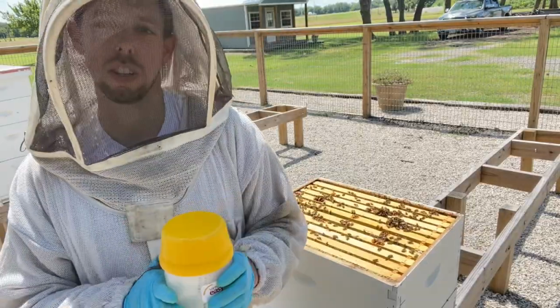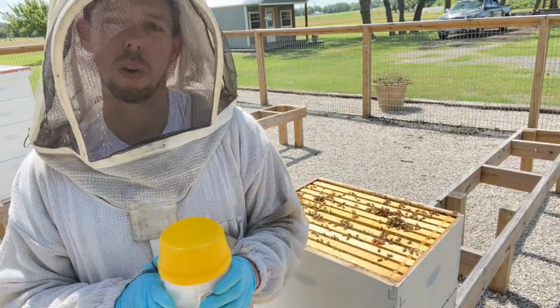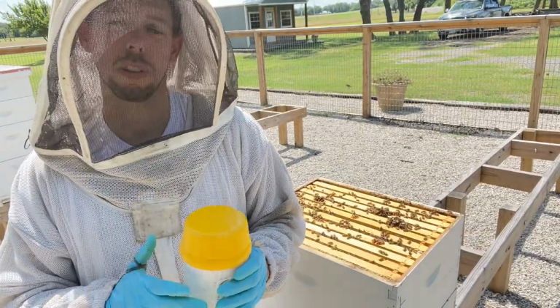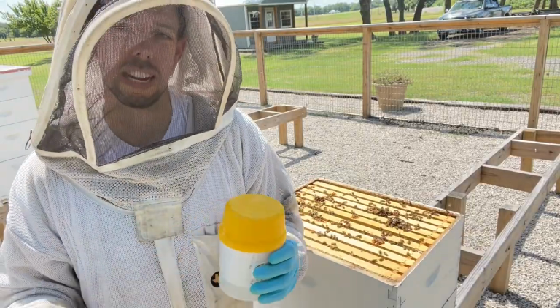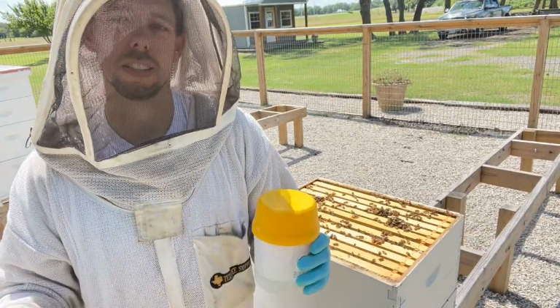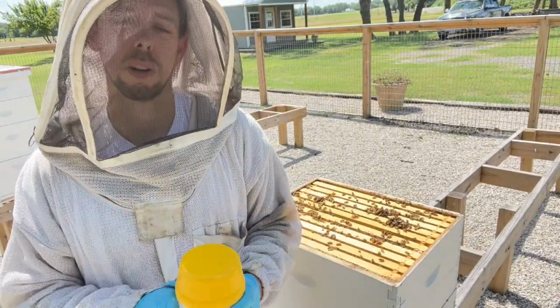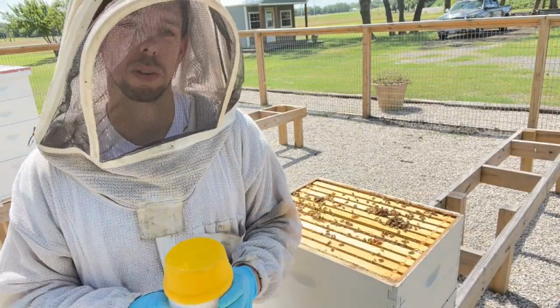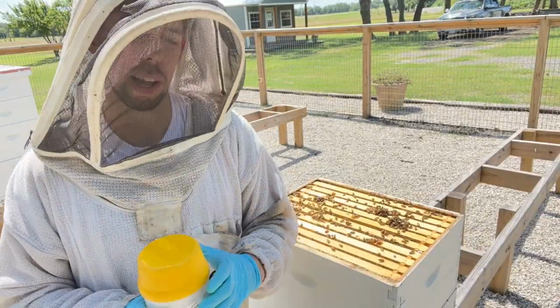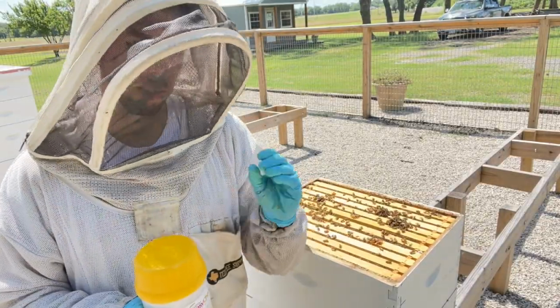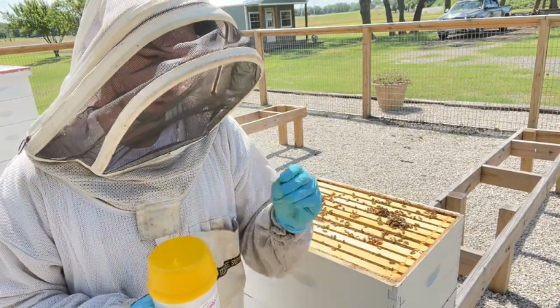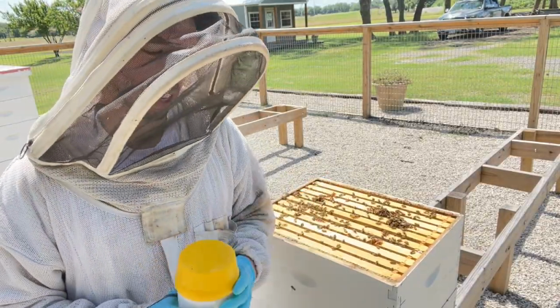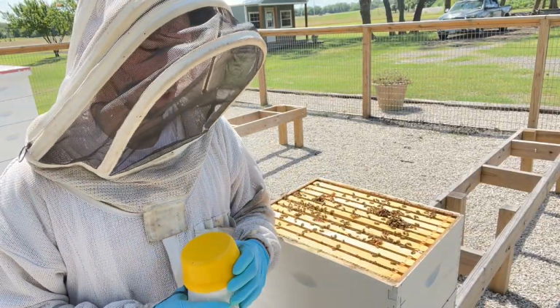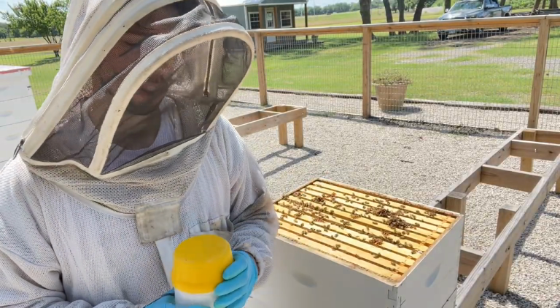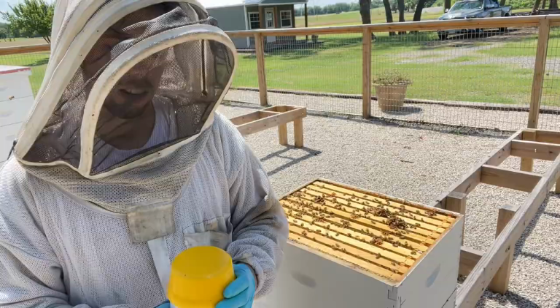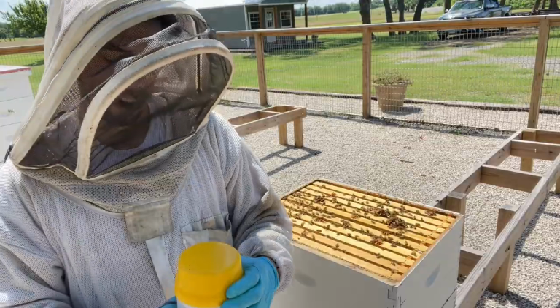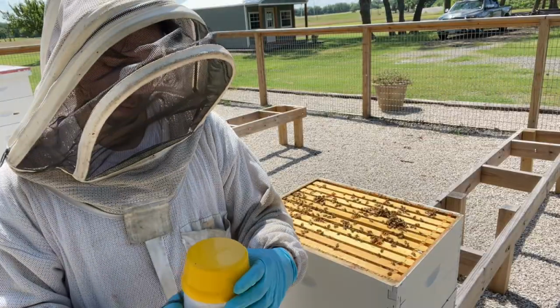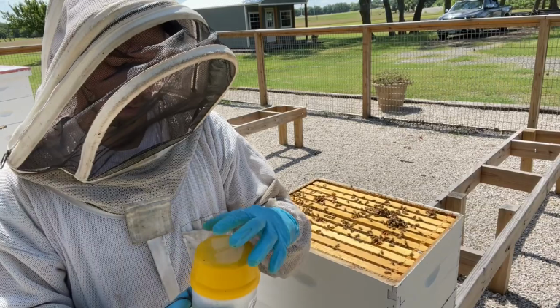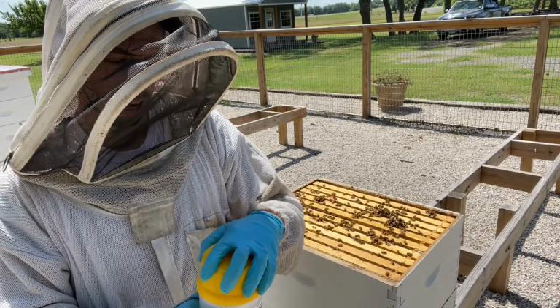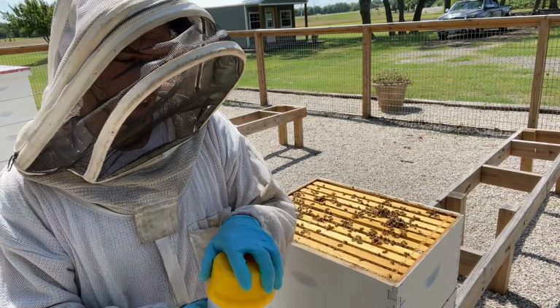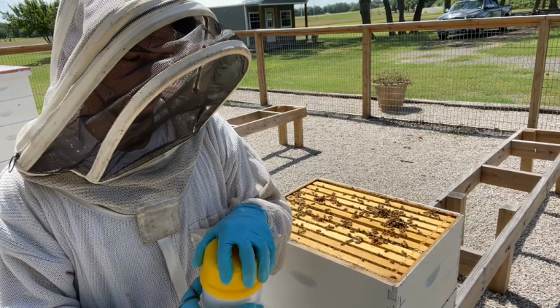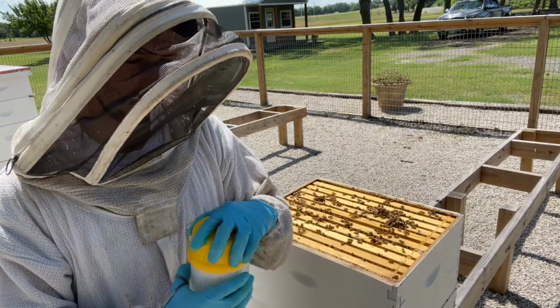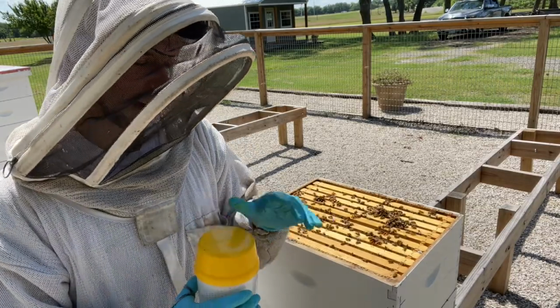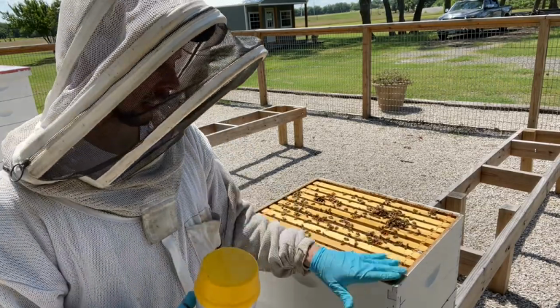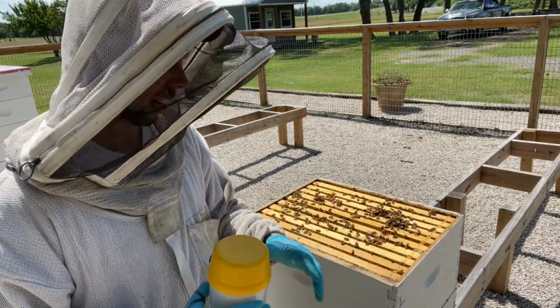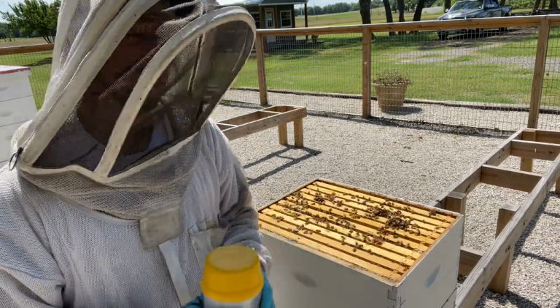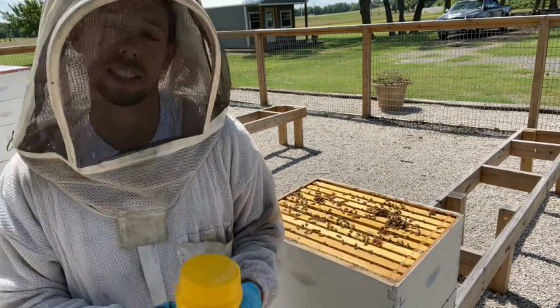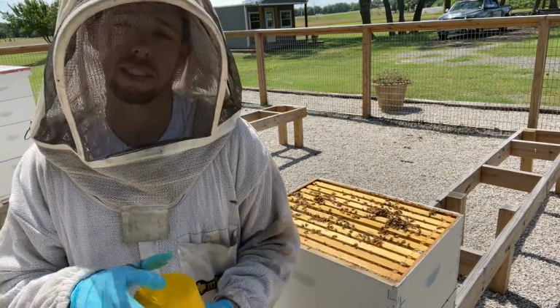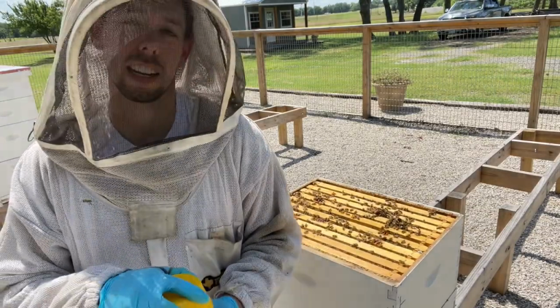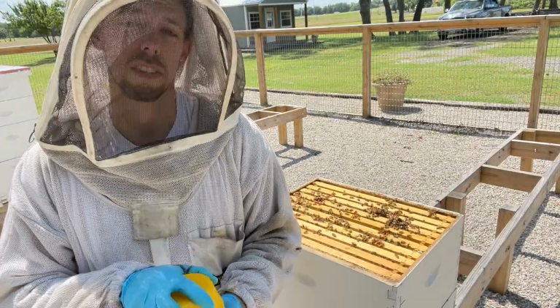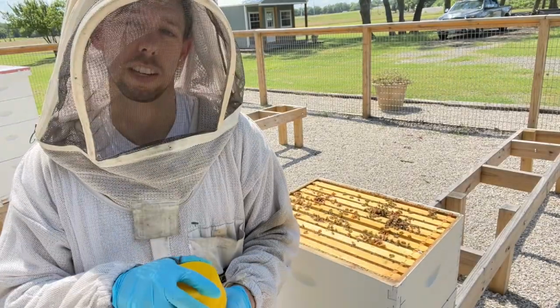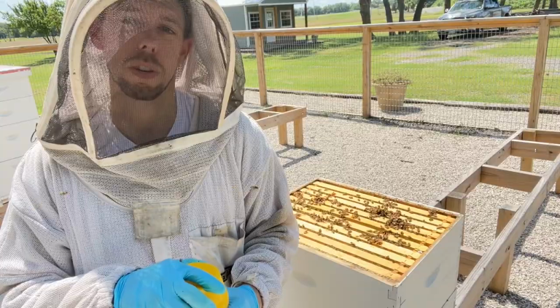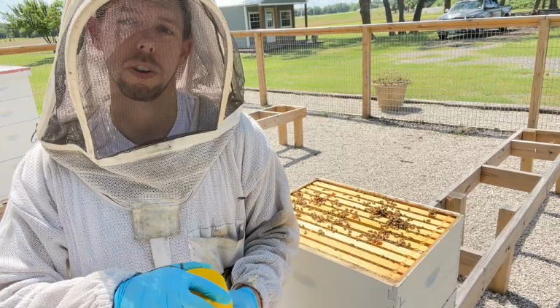It's good to test — if you don't test, you don't know. Don't rely on visual cues to determine if your hive has a mite problem. Now I'll get this honey off and get this hive taken care of in the next week or so.